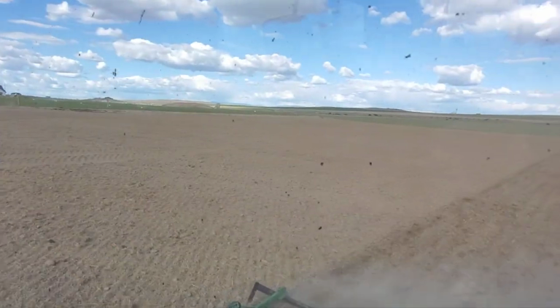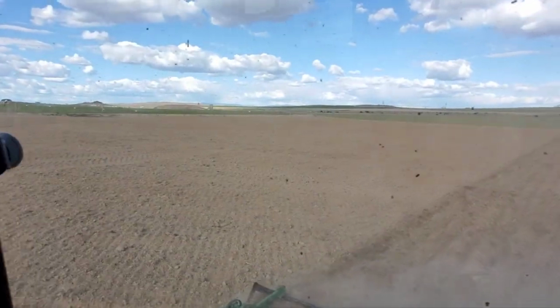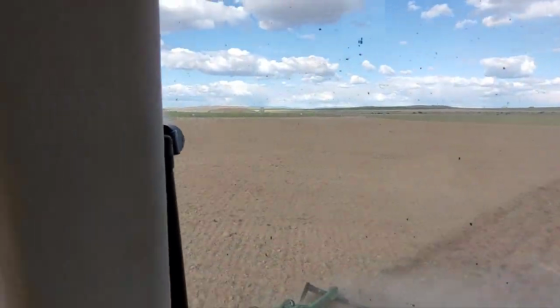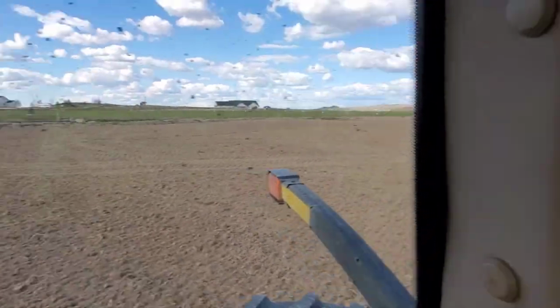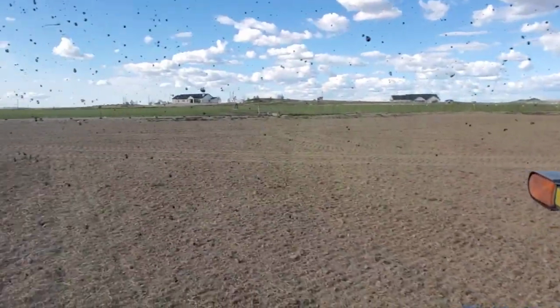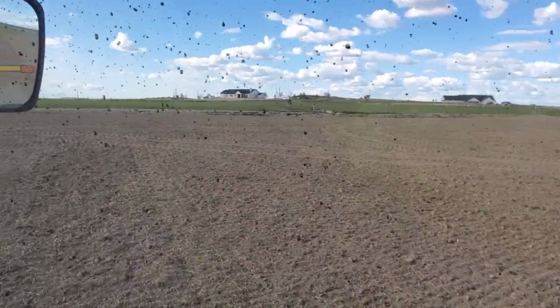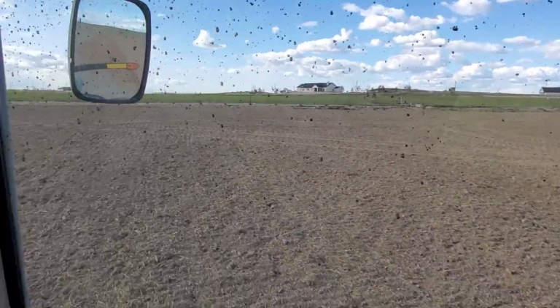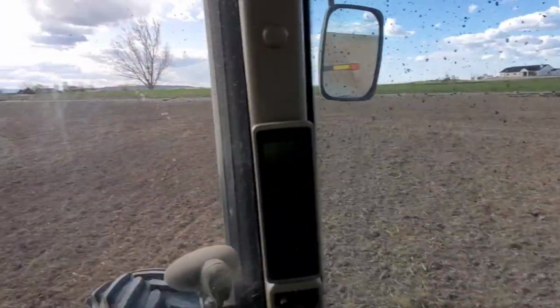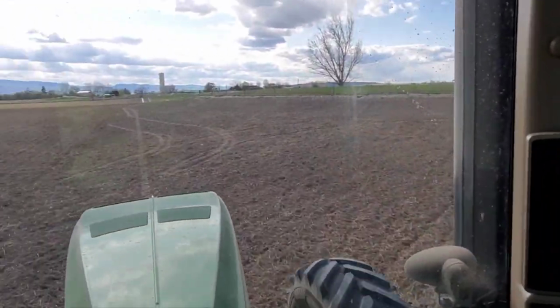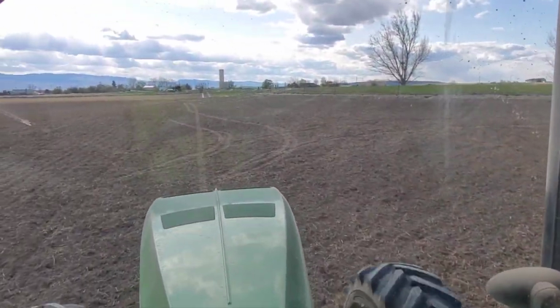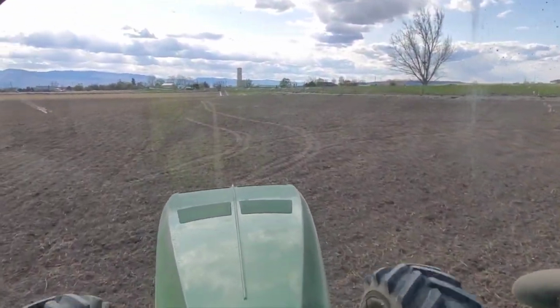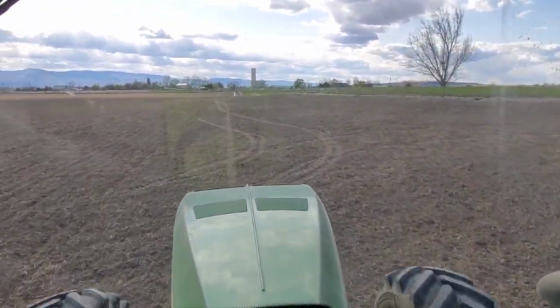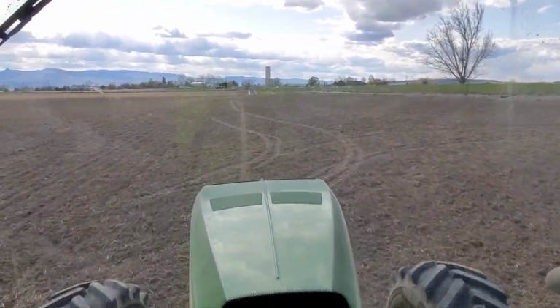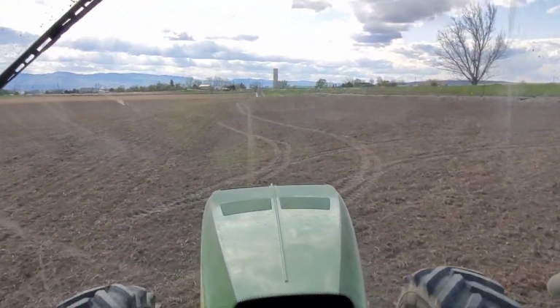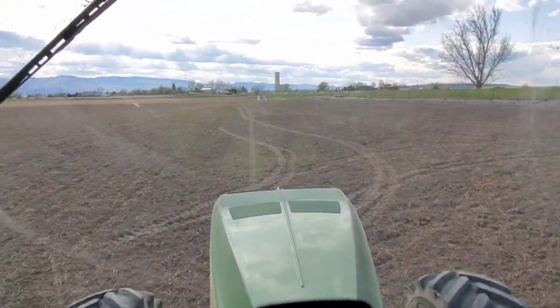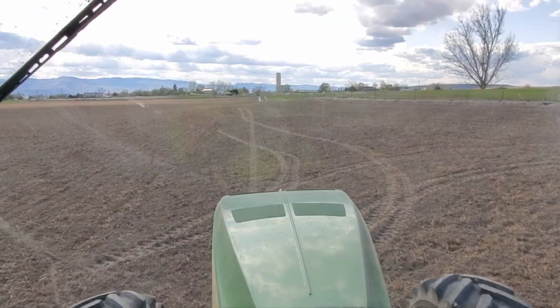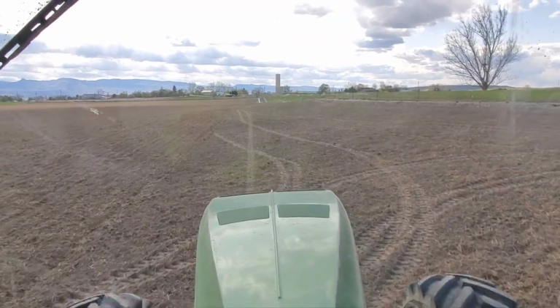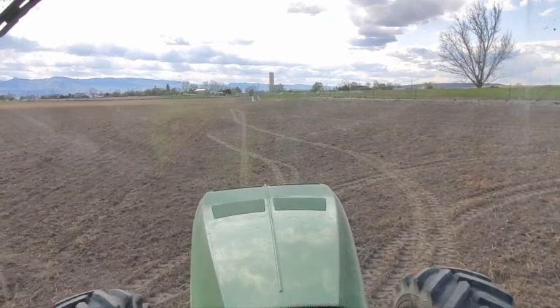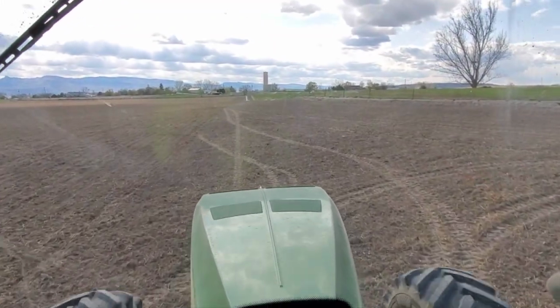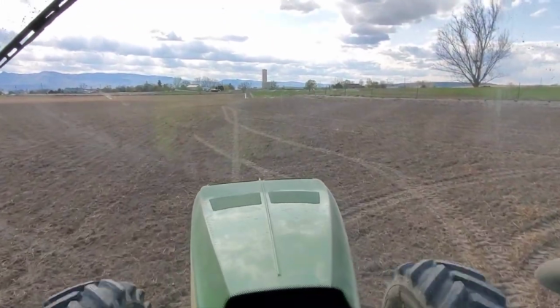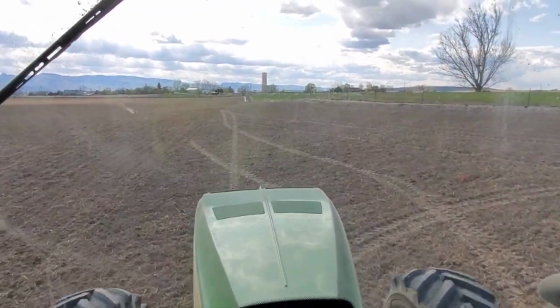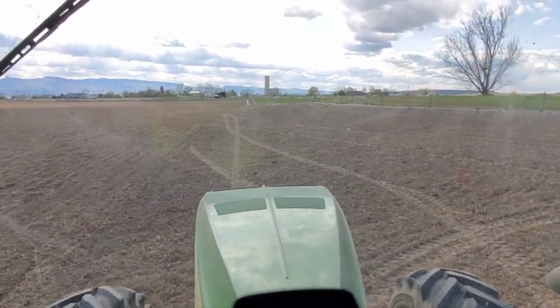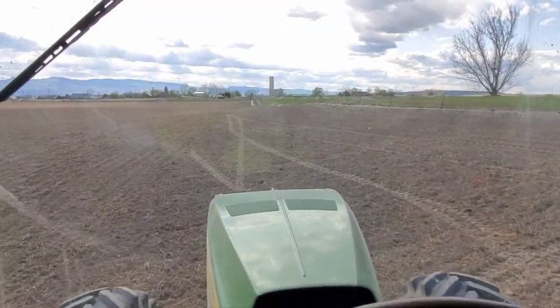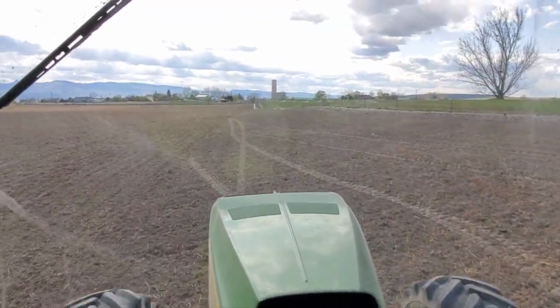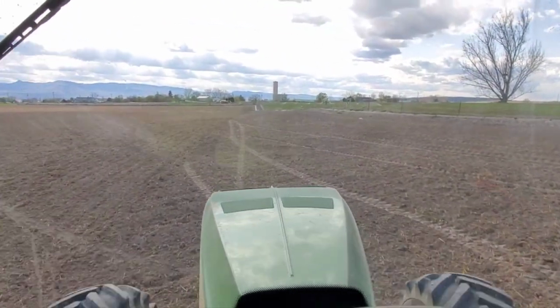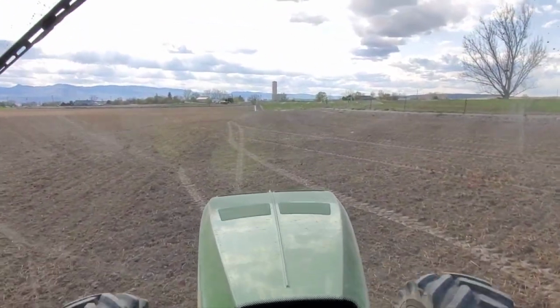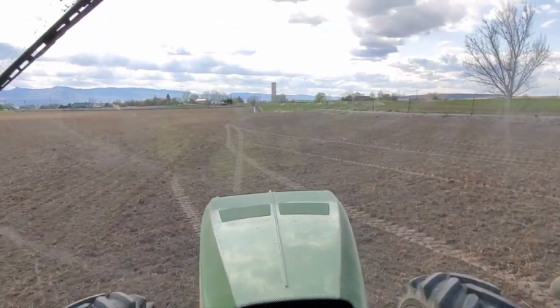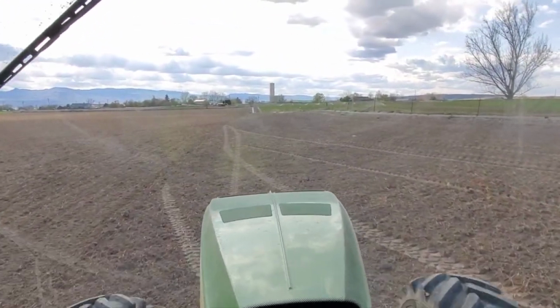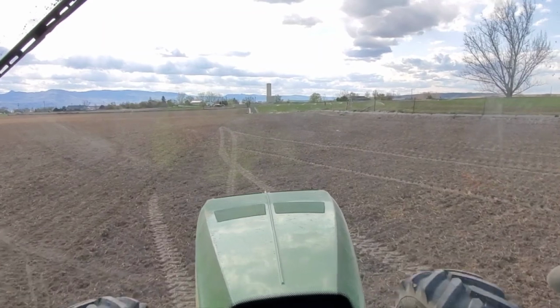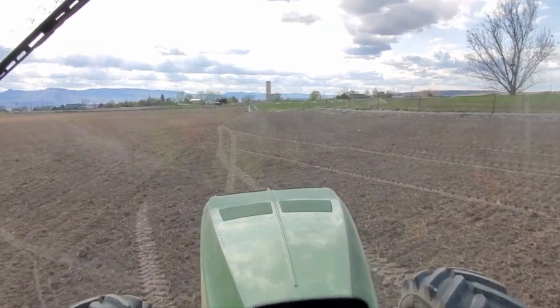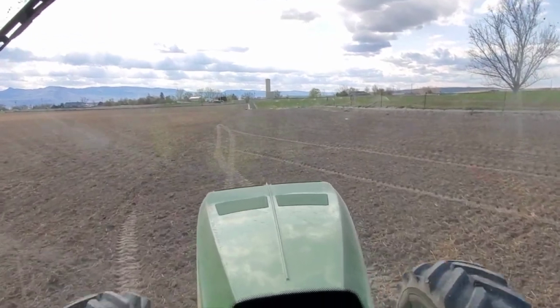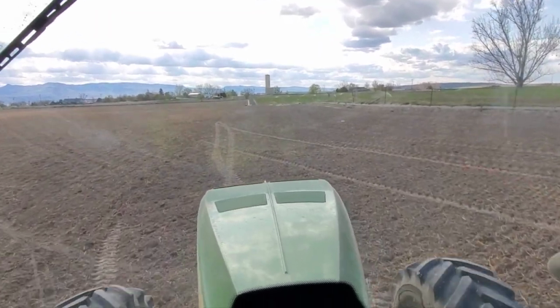Just got this little bit left of the field, and then I've got another one to go do. We've caught up with the sprayer, so that's all we've got sprayed — that's all I'm doing today.